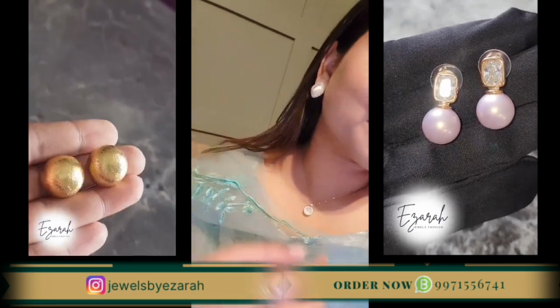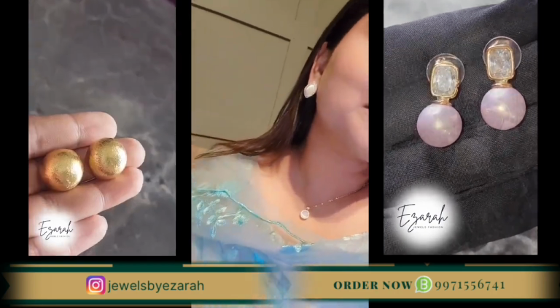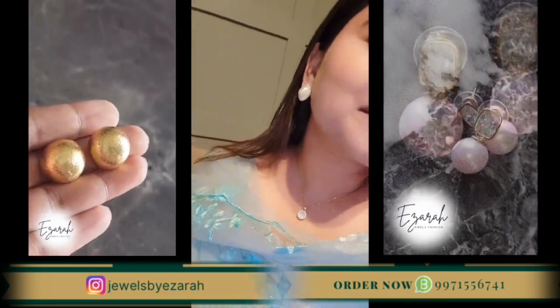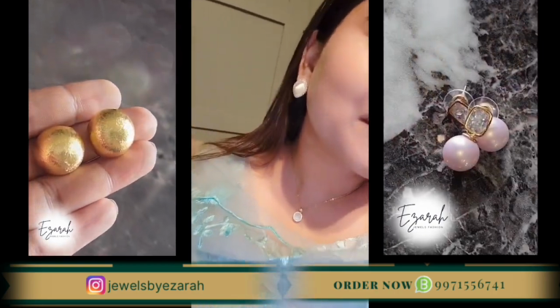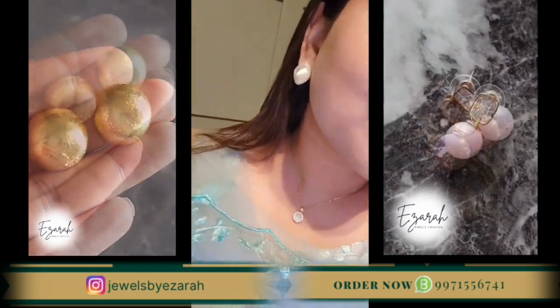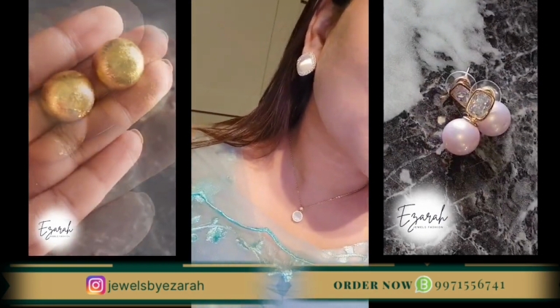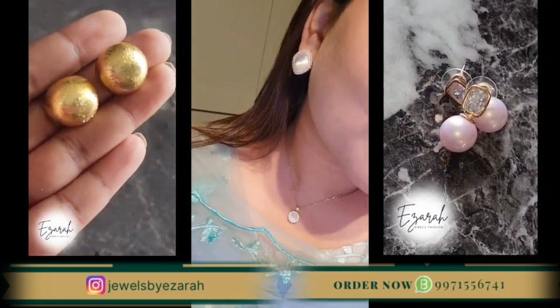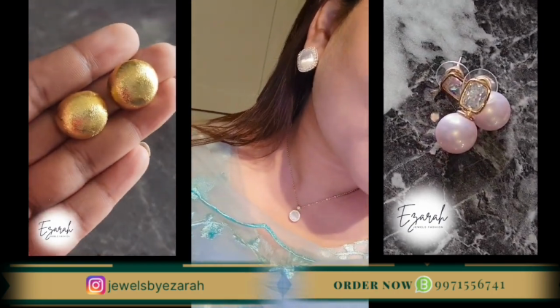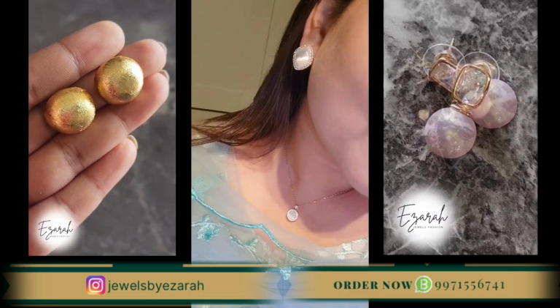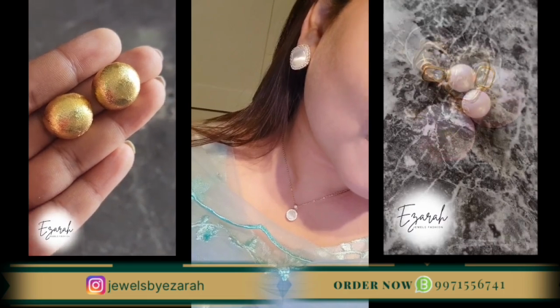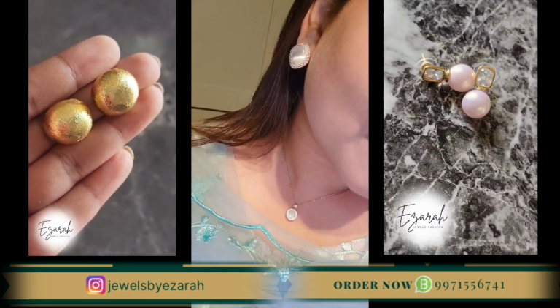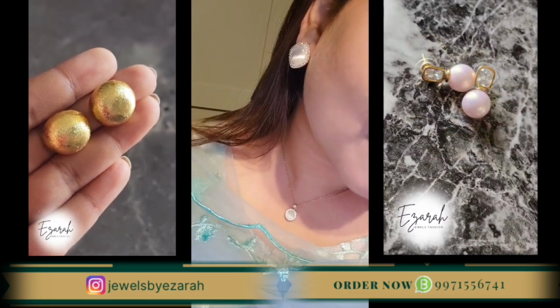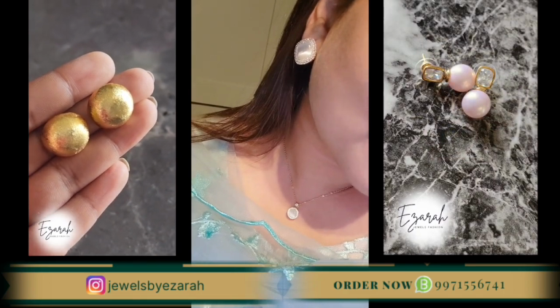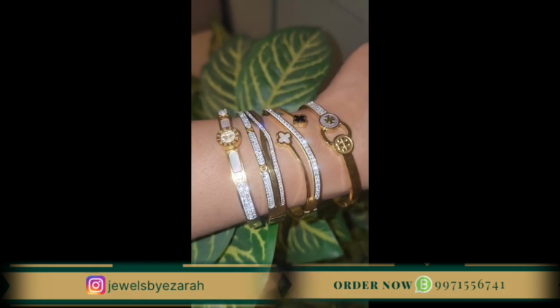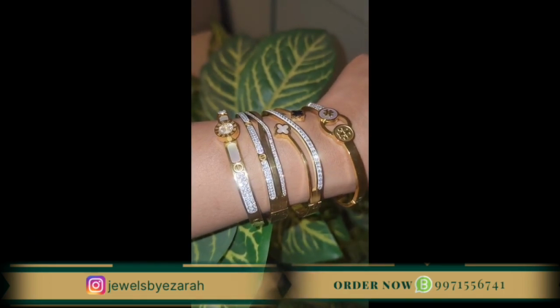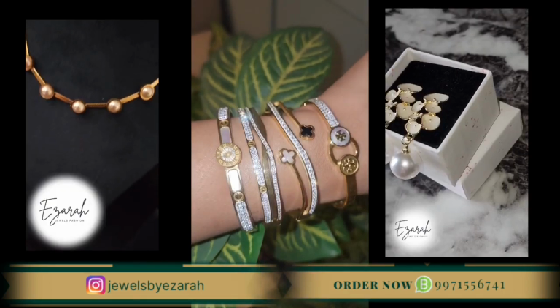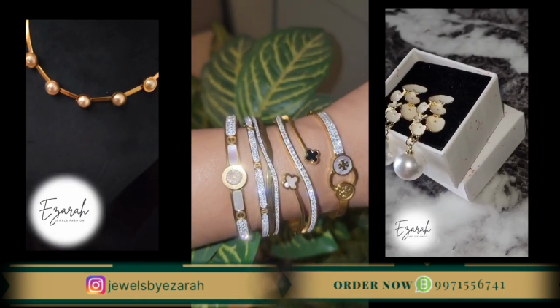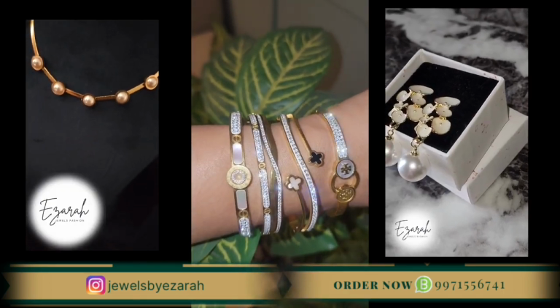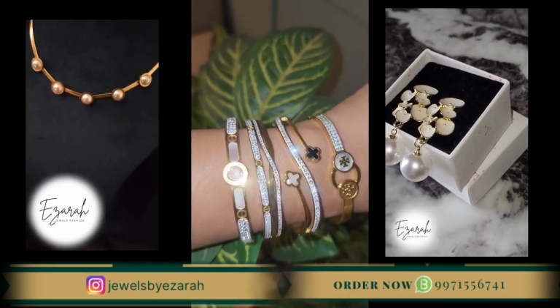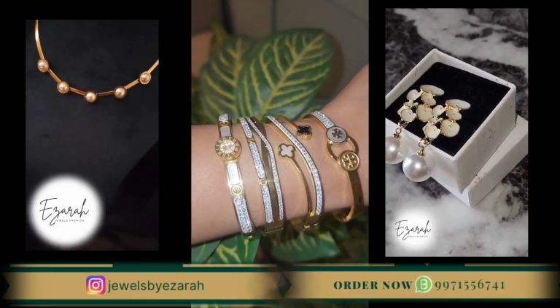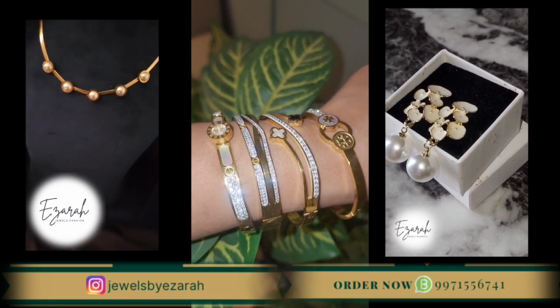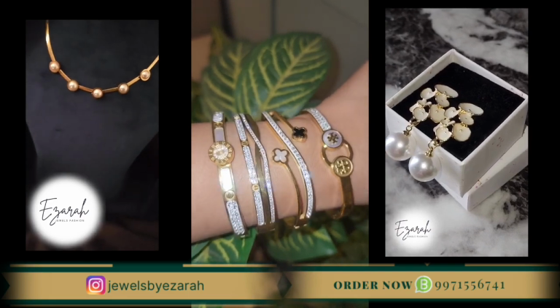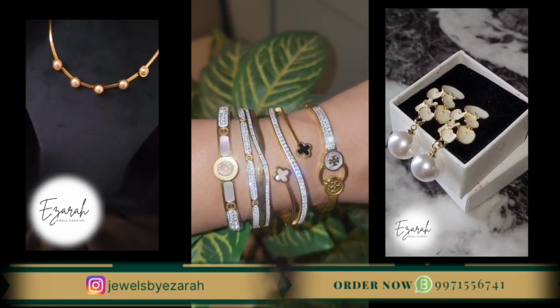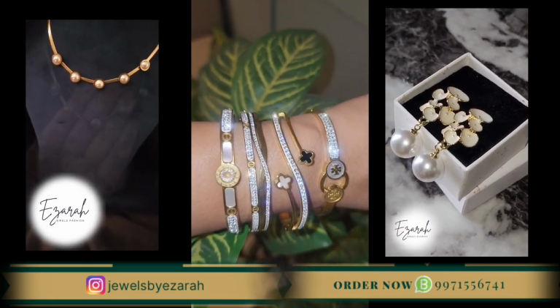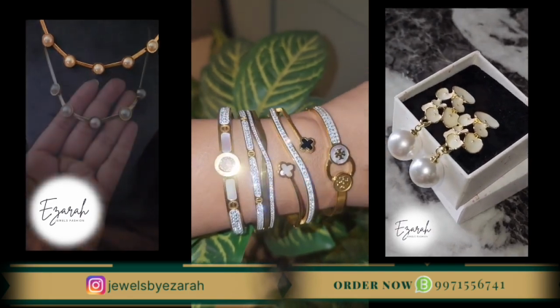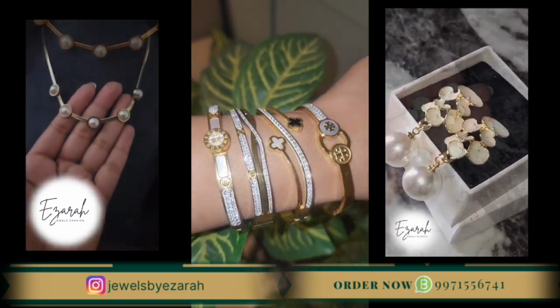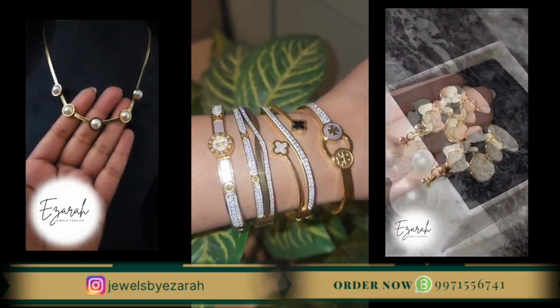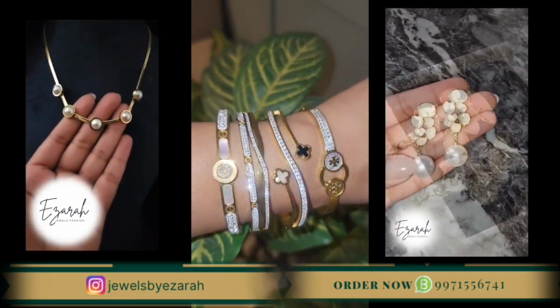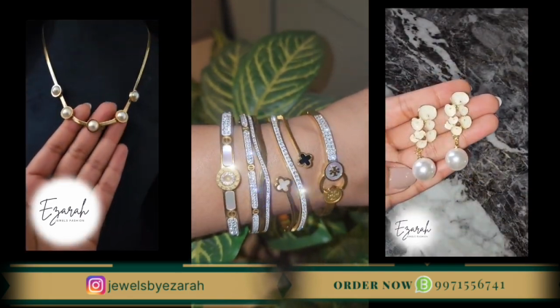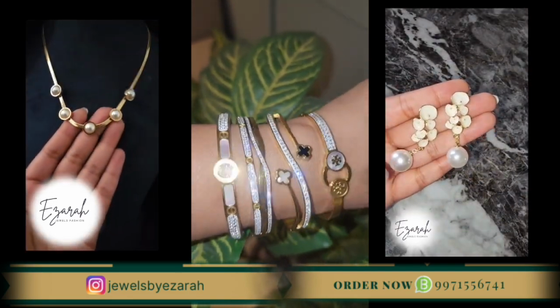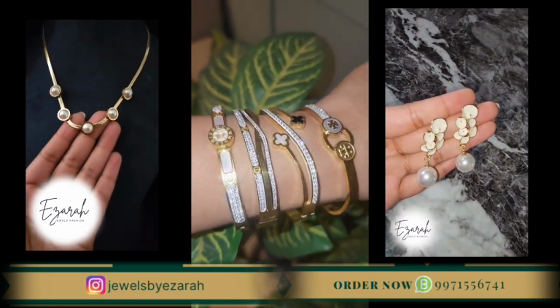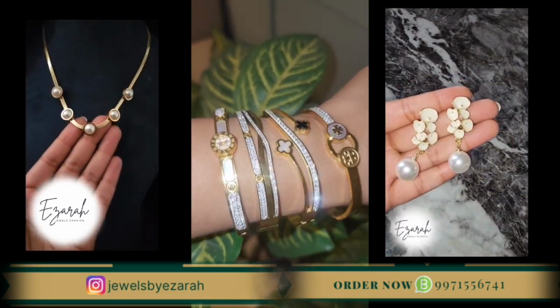If you want to see more jewelry designs, subscribe to our YouTube channel, like this video, and don't forget to follow us on Instagram. Till then, be safe, be happy. See you all in our next video. Bye-bye.